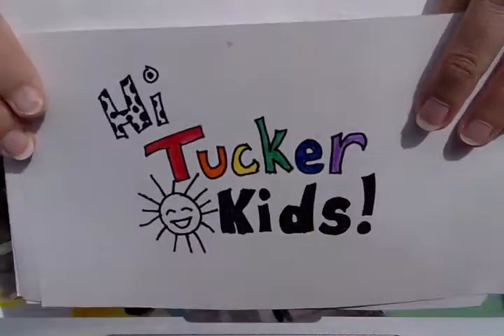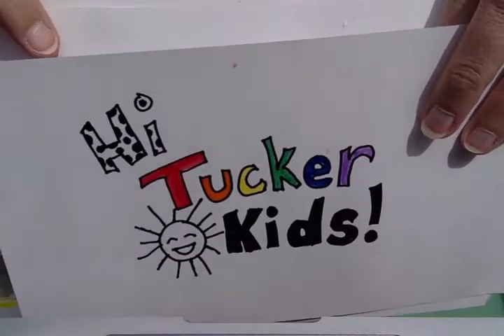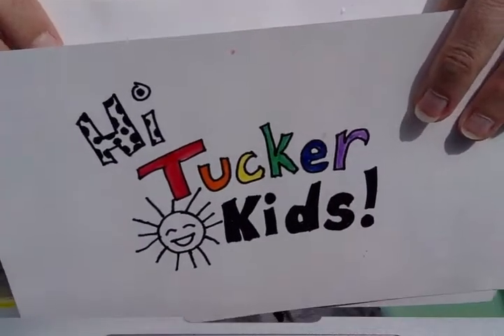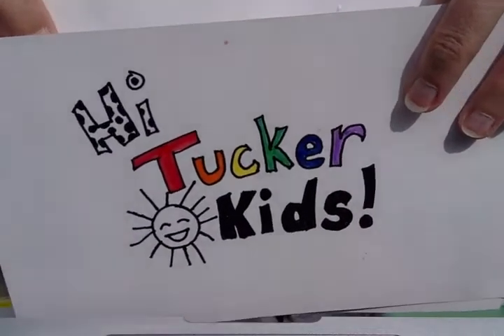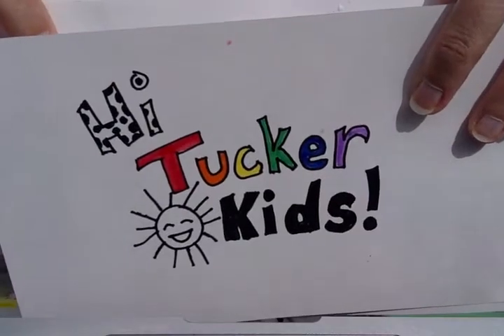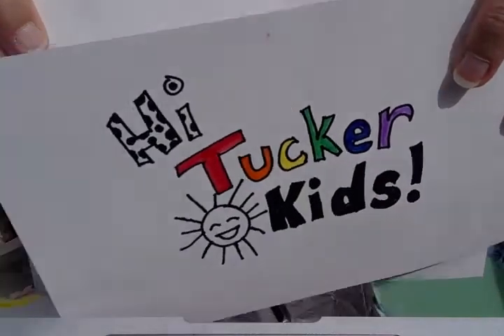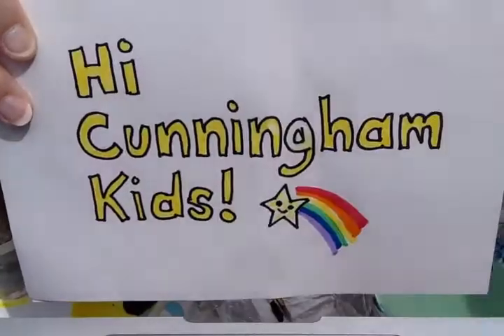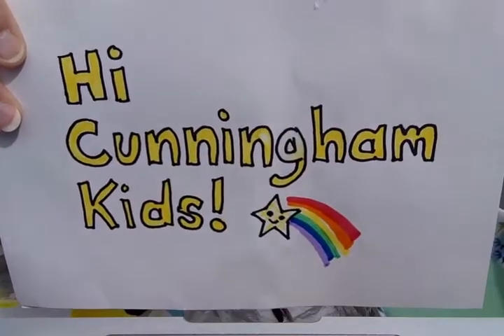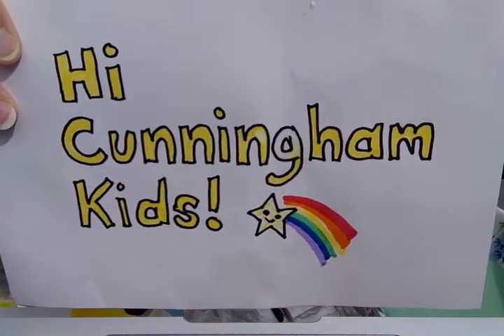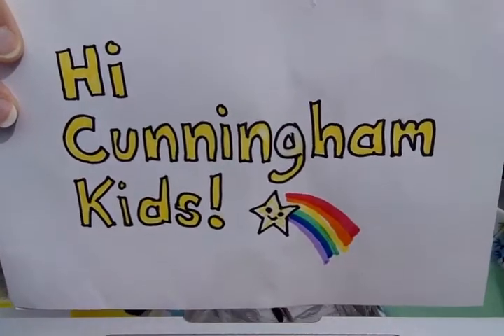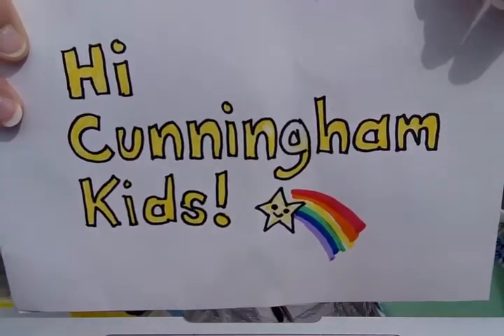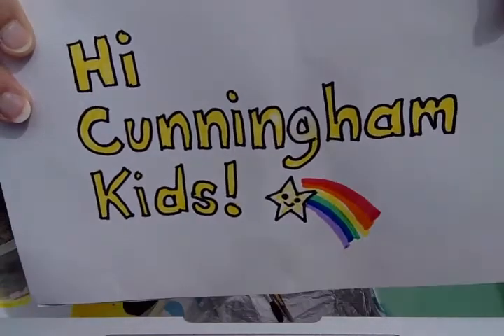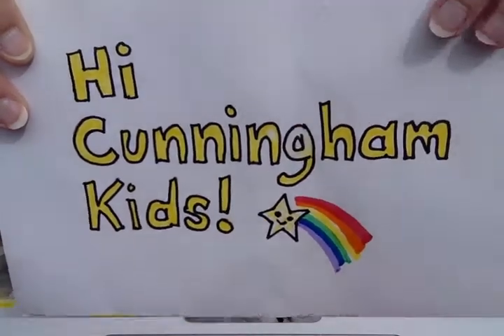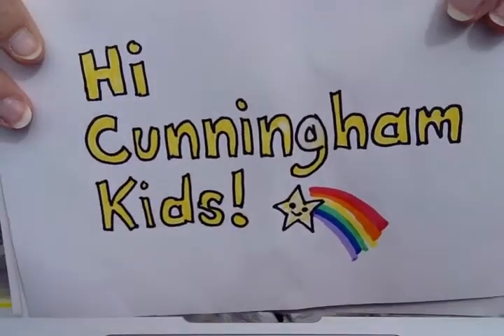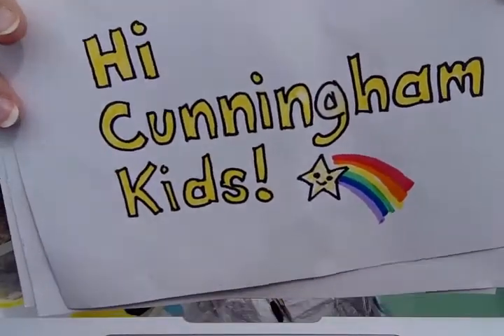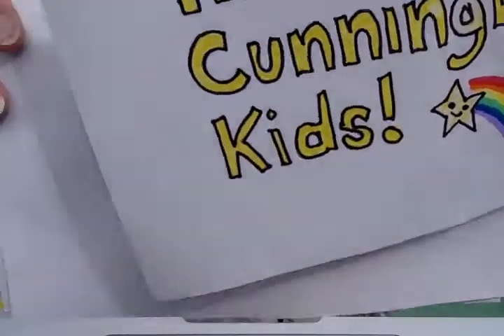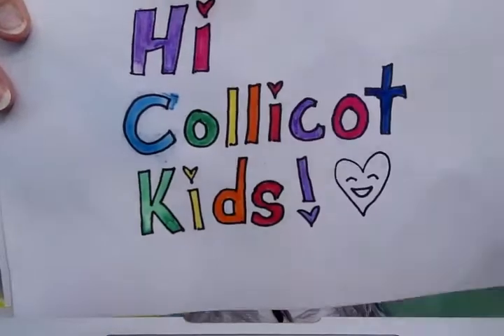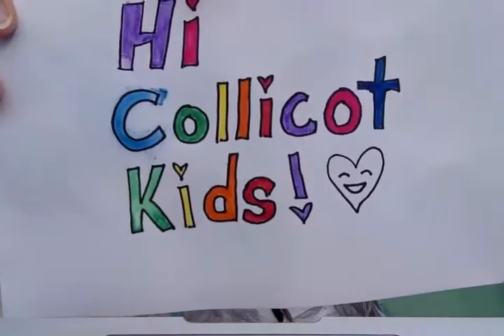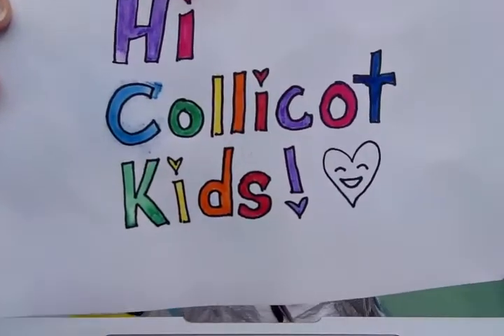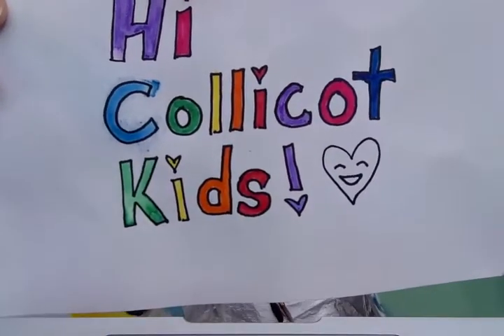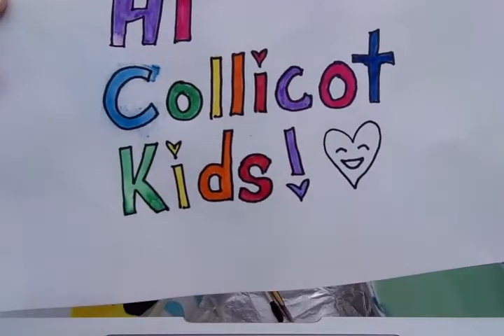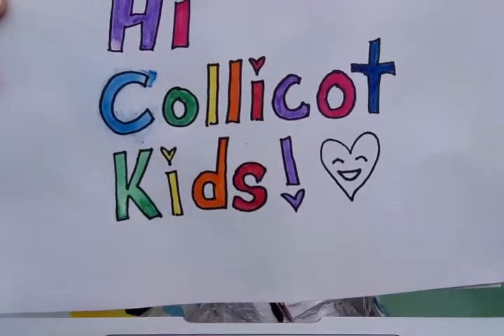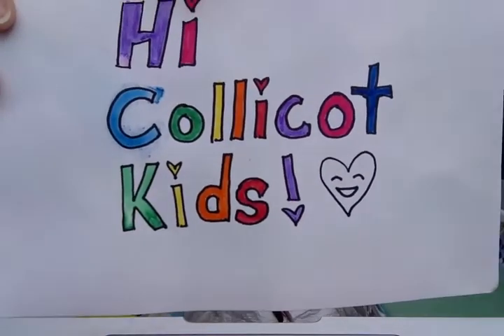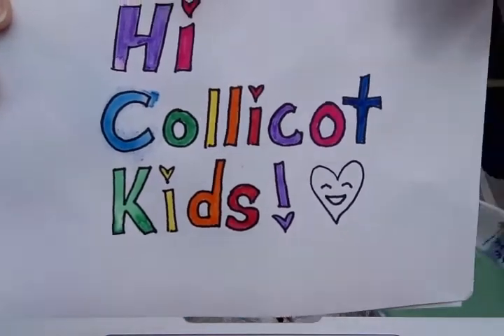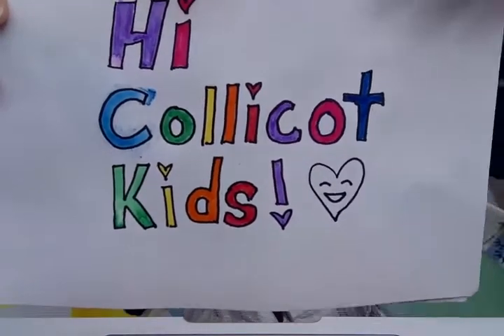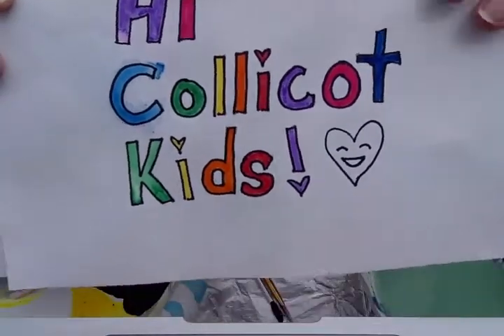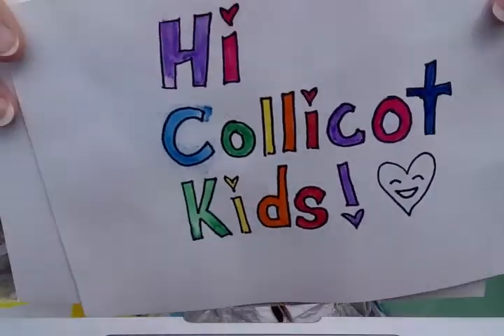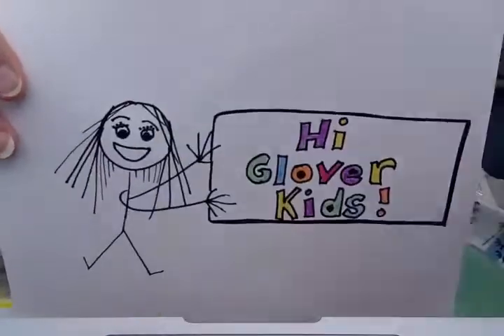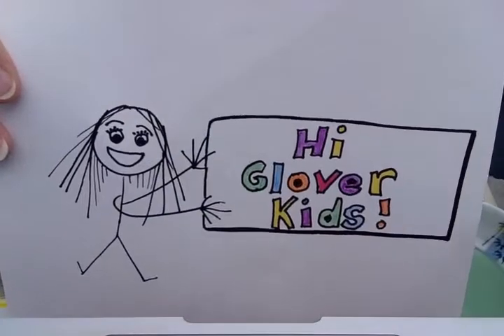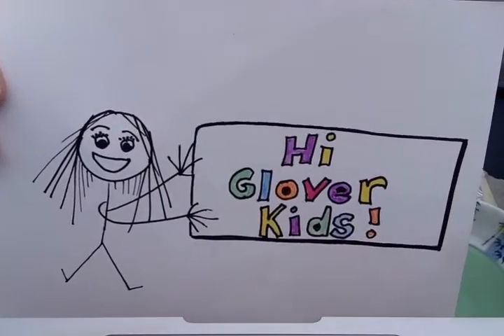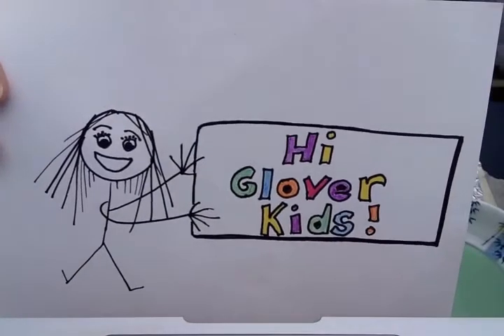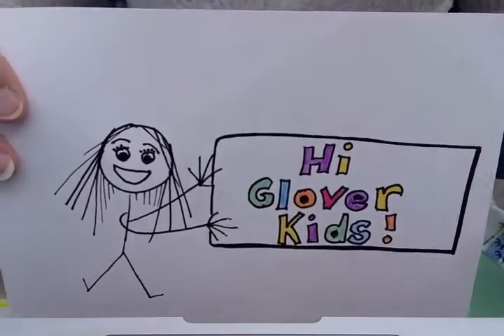Hi Tucker Kids! Hi Cunningham Kids! Hi CollieCott Kids! Hi Glover Kids!